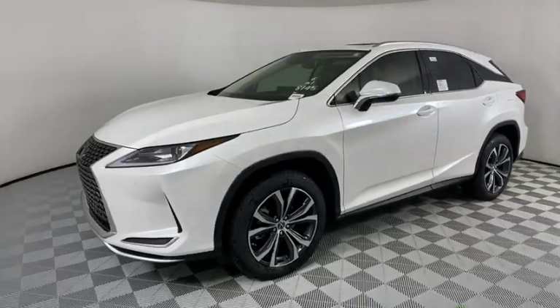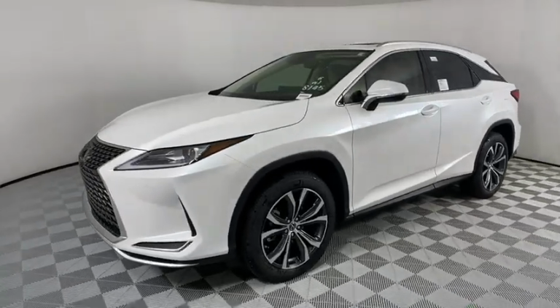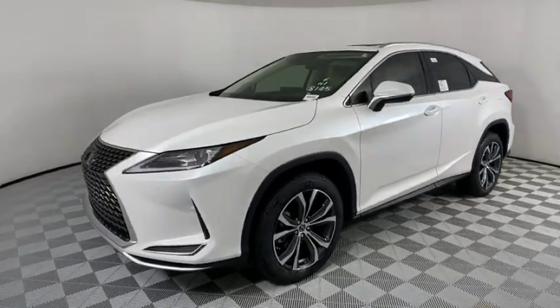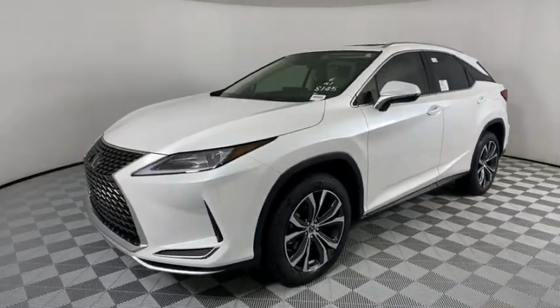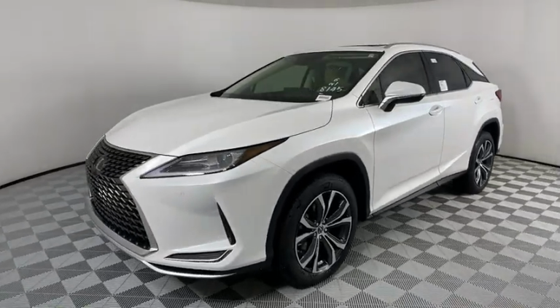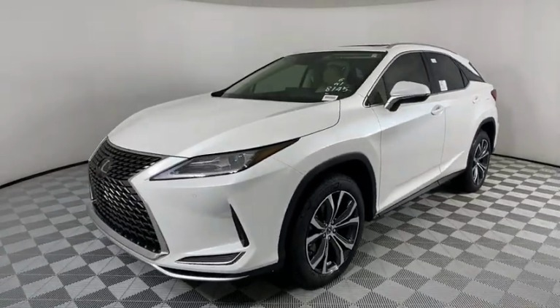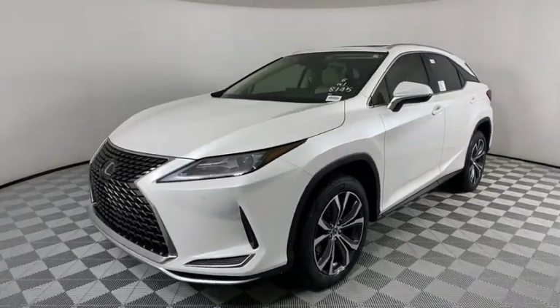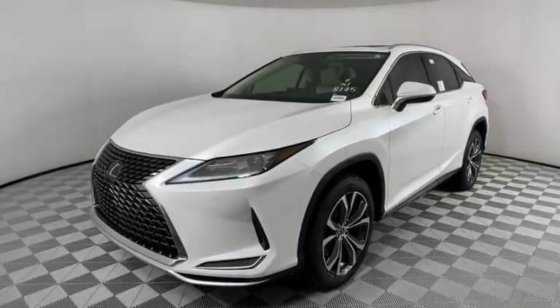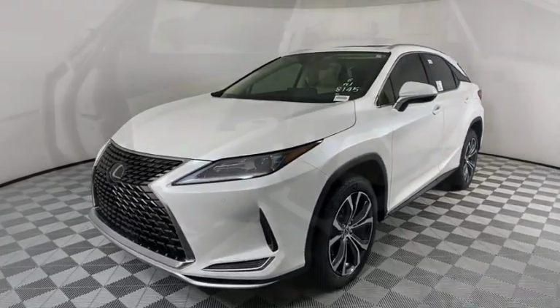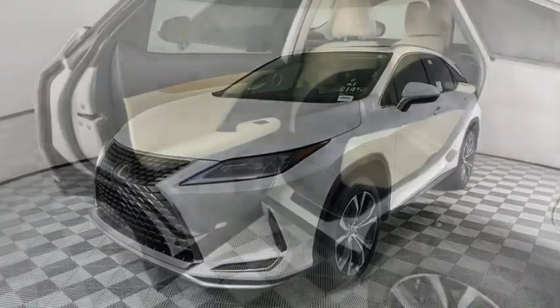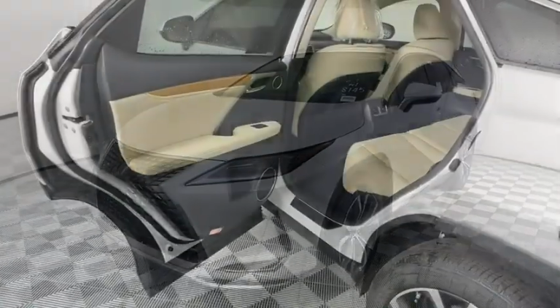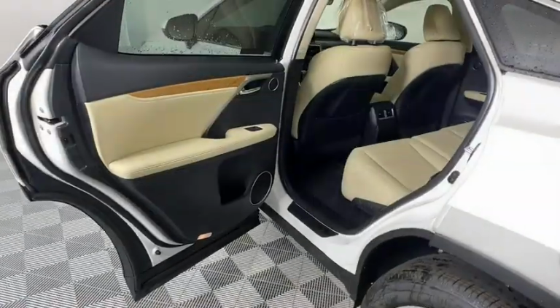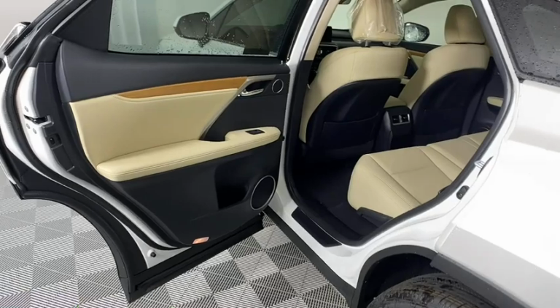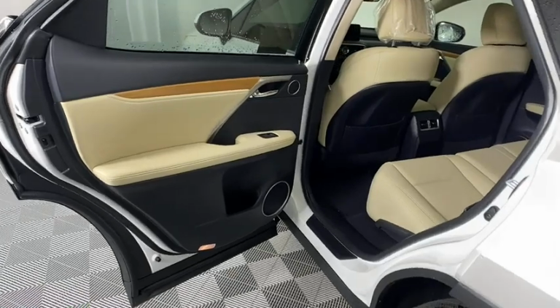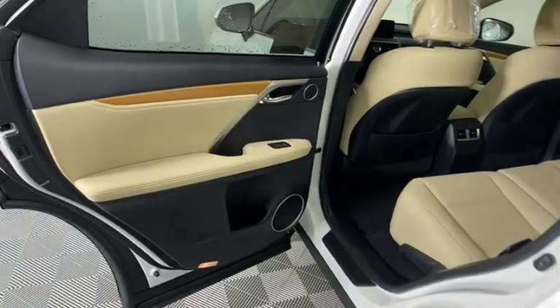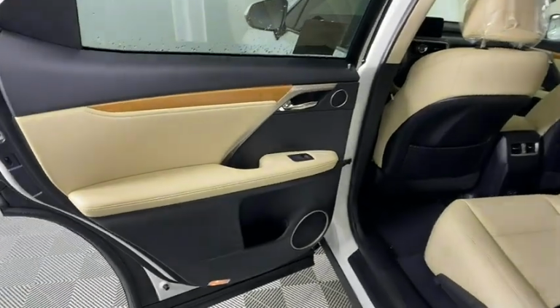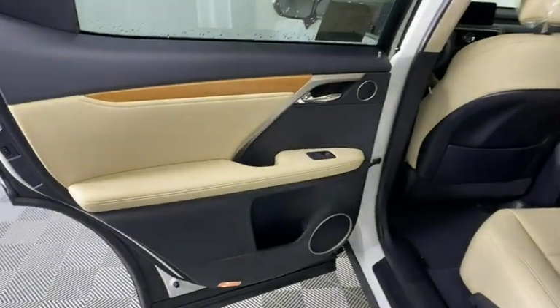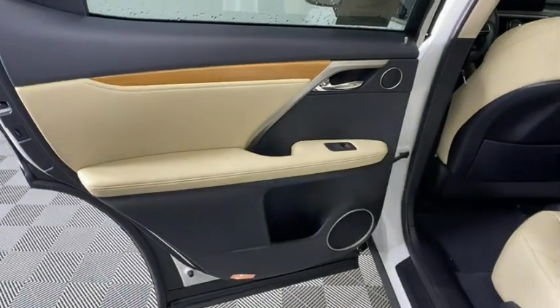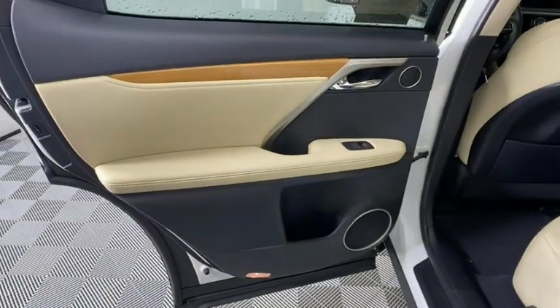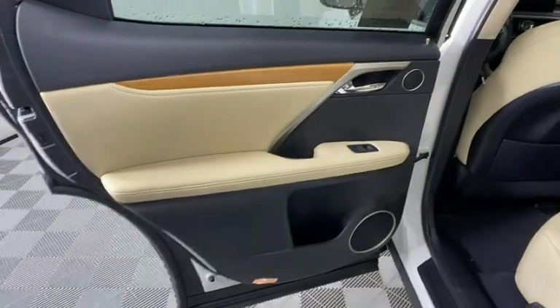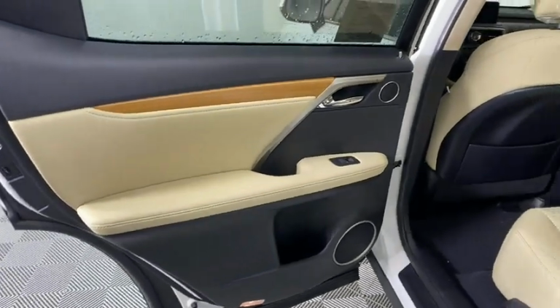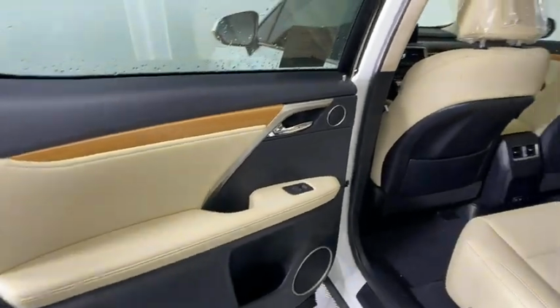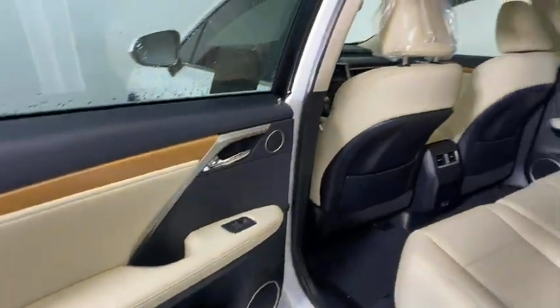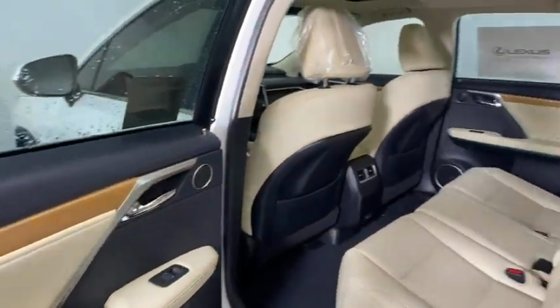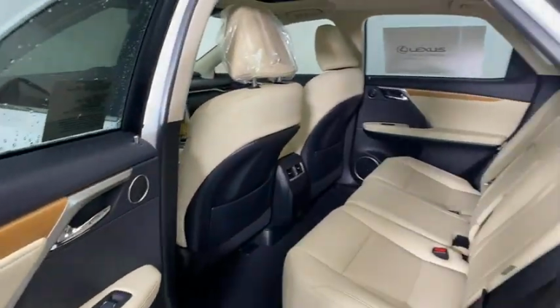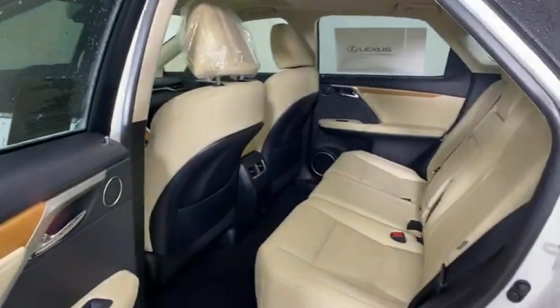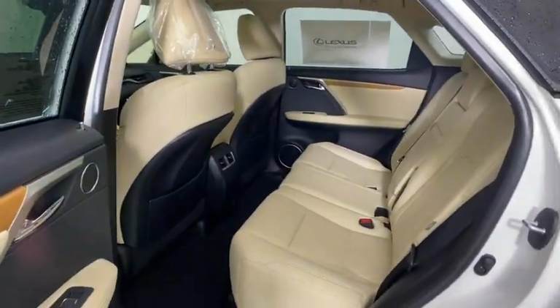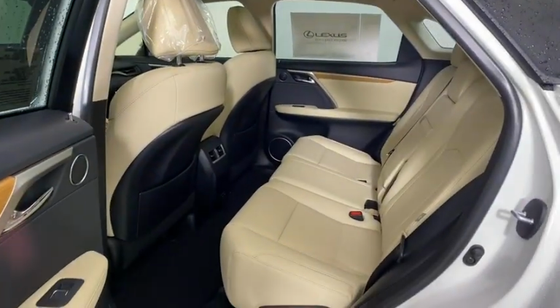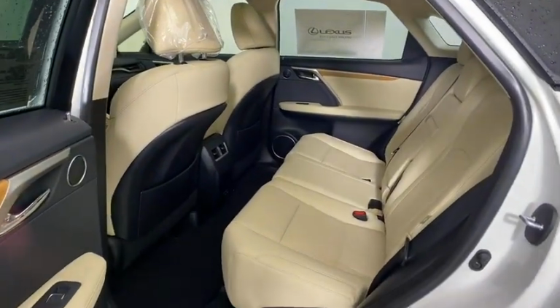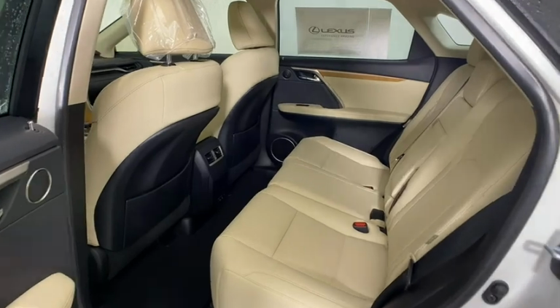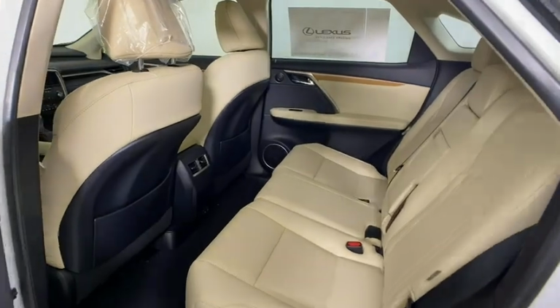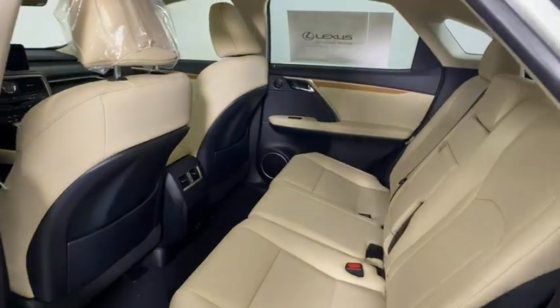Lane departure warning, leather wrapped steering wheel, Bluetooth, adjustable steering wheel, power steering, keyless start, aluminum wheels, floor mats, four-wheel disc brakes.